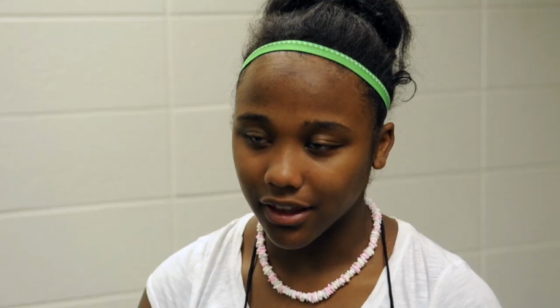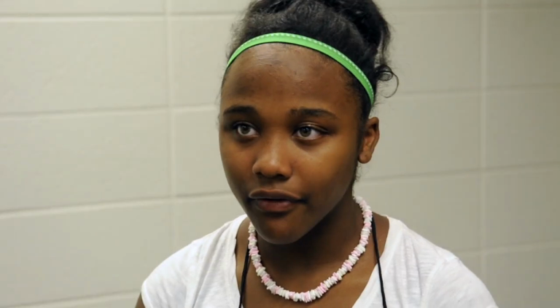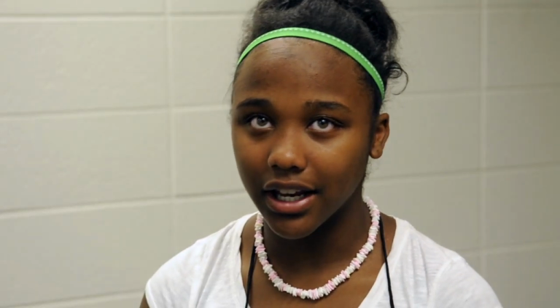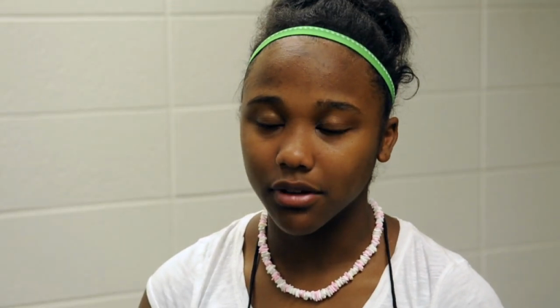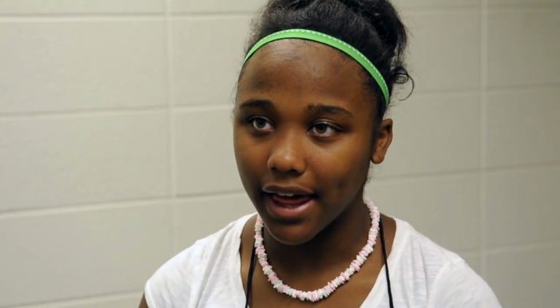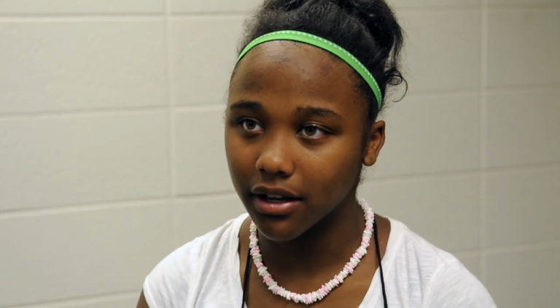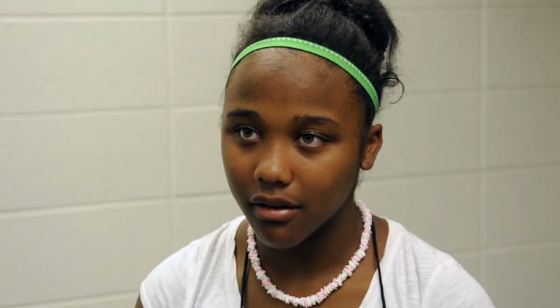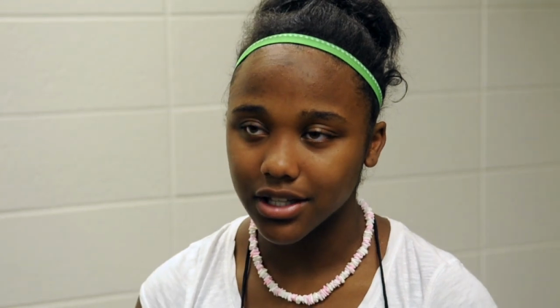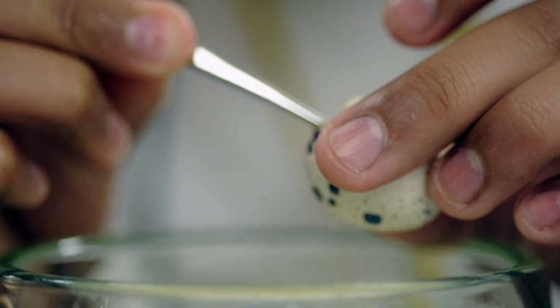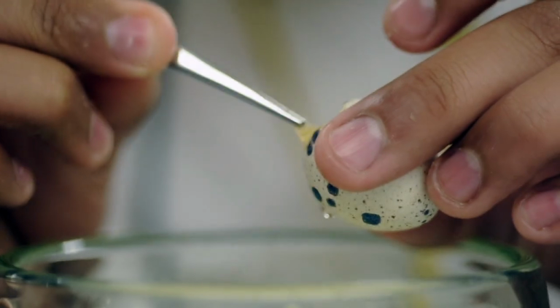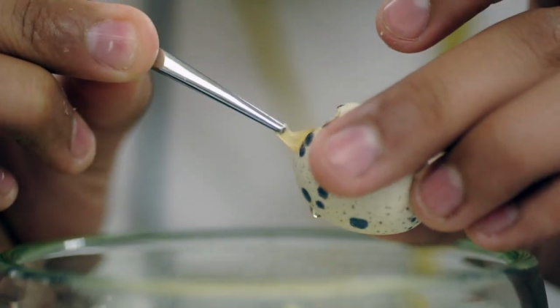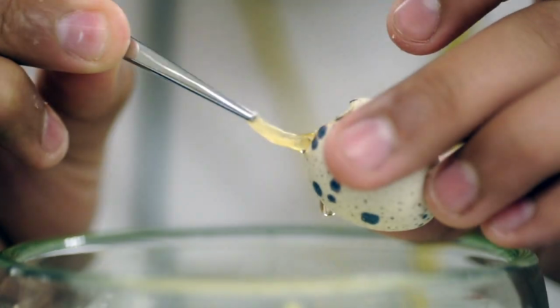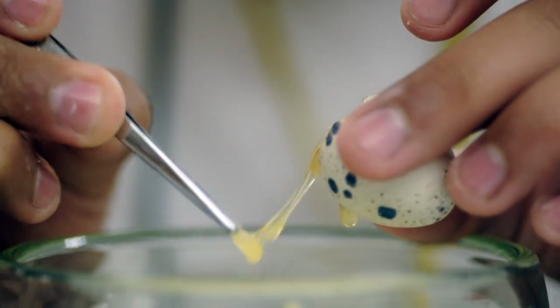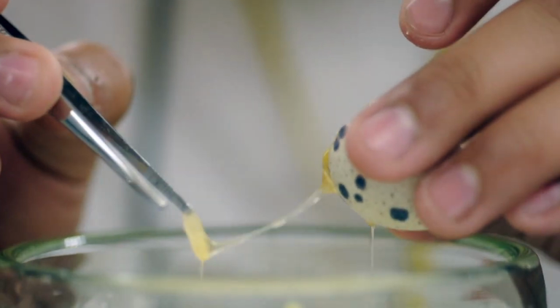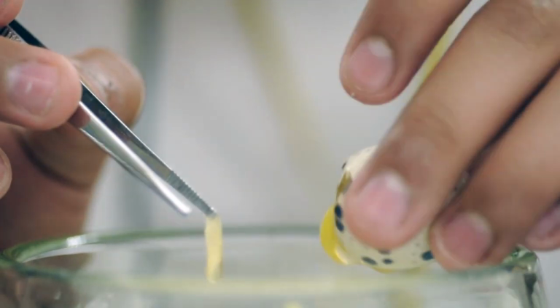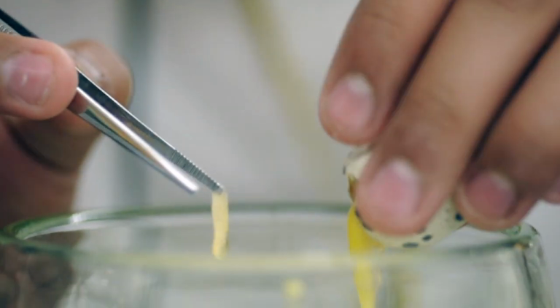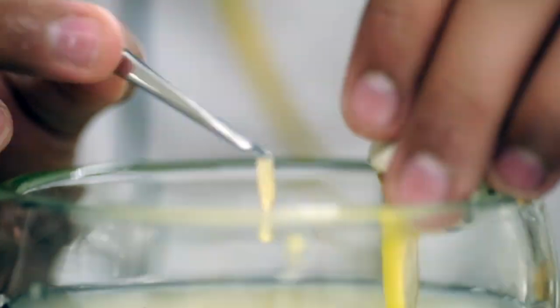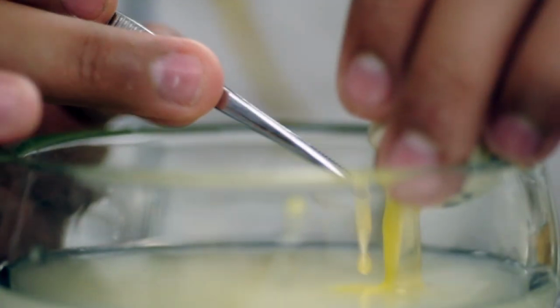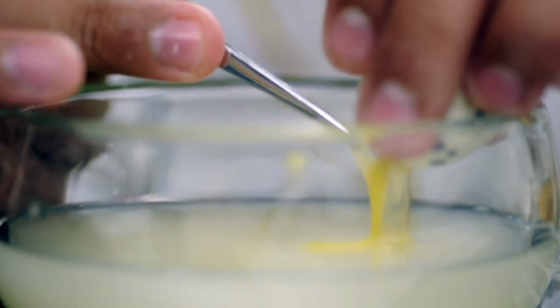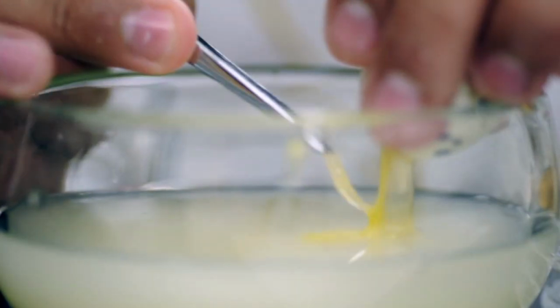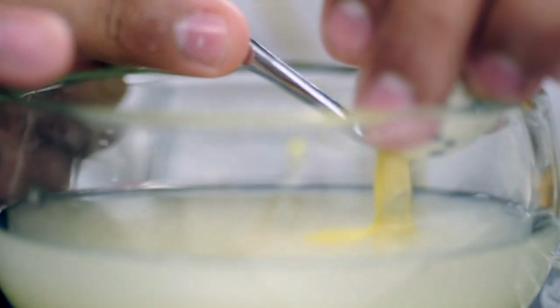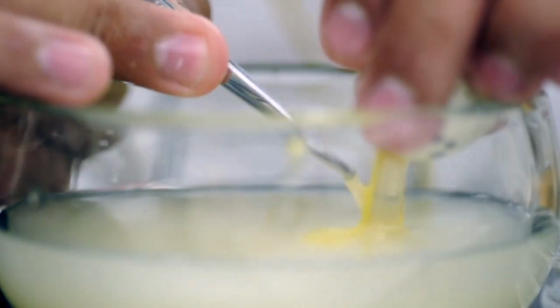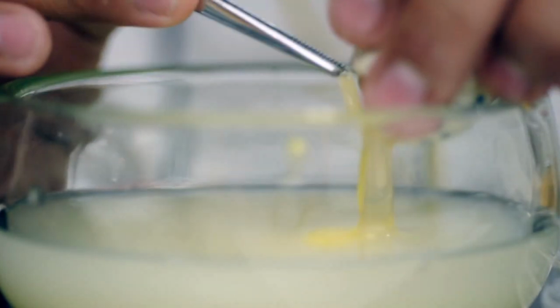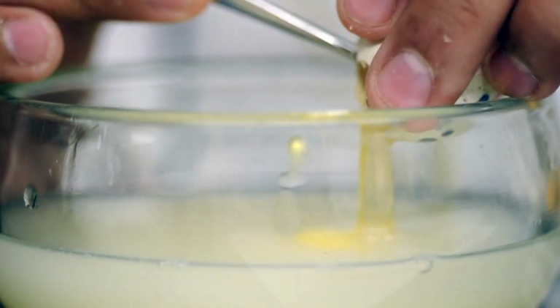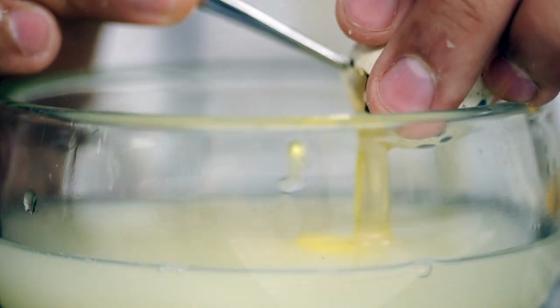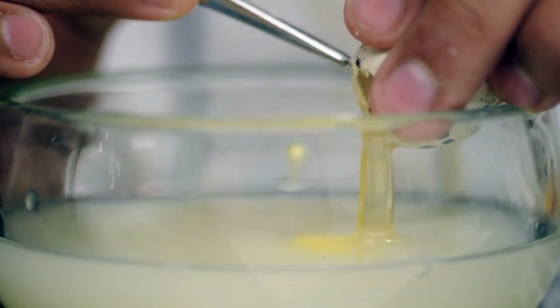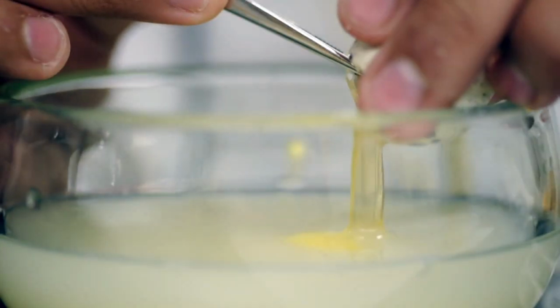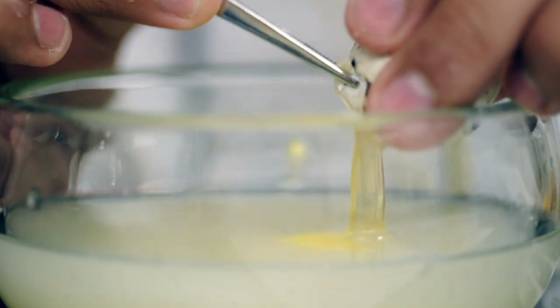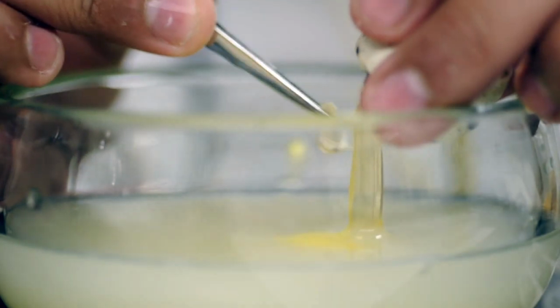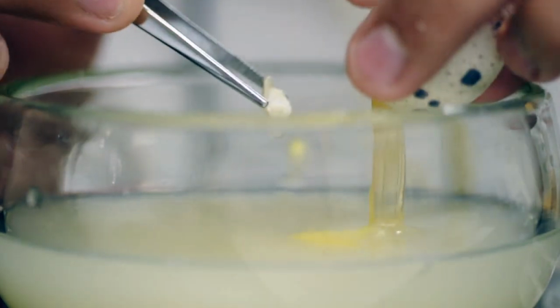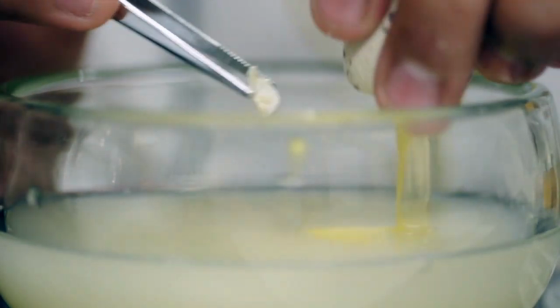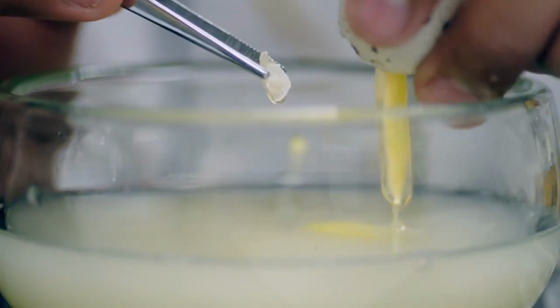The yolk would be first, and the embryo would be up under the yolk. So I had to get all the yolk out — and there was a lot of yolk — and then get the embryo out, which was pretty difficult because it didn't want to come out at first.